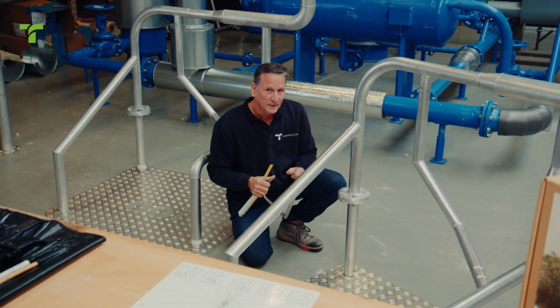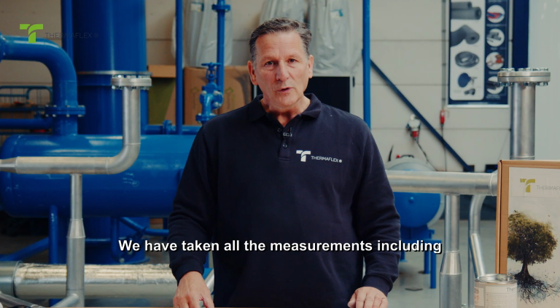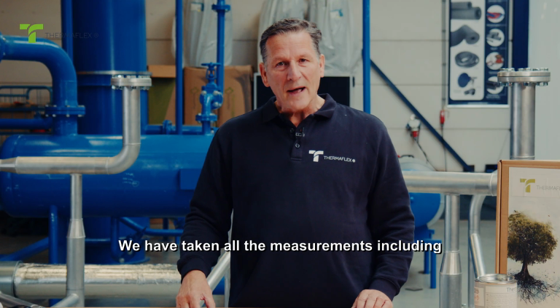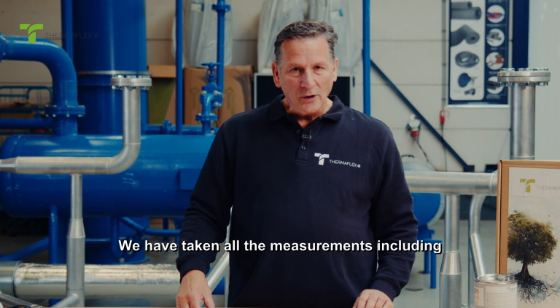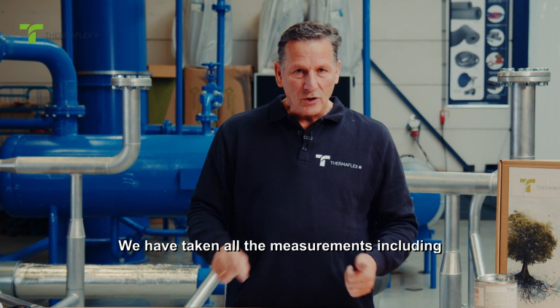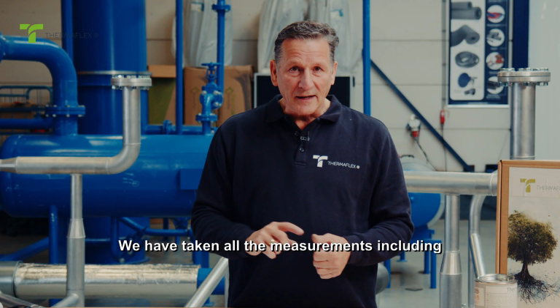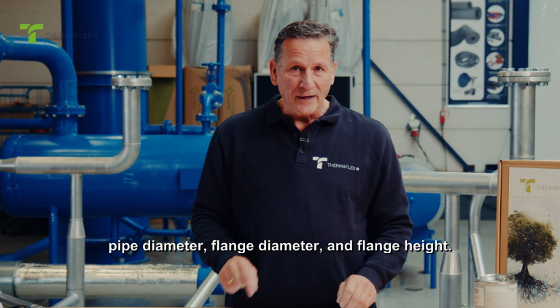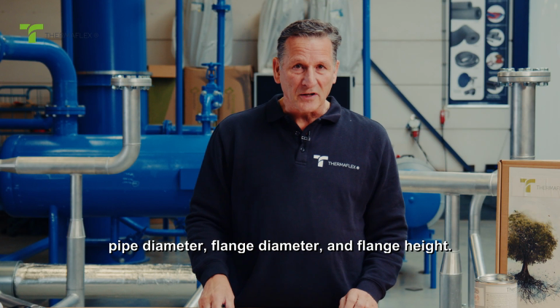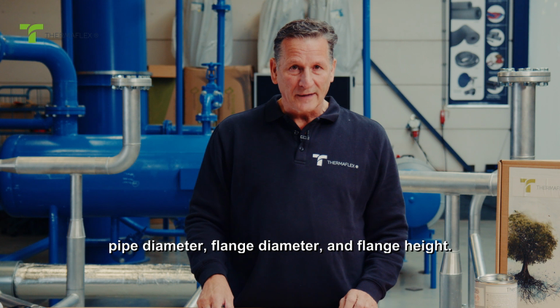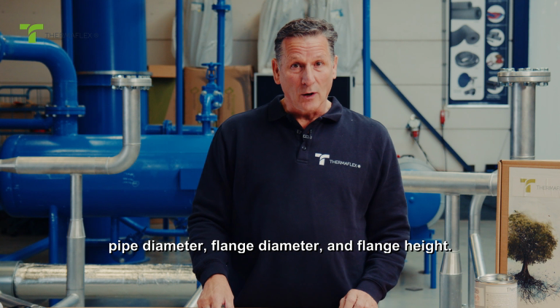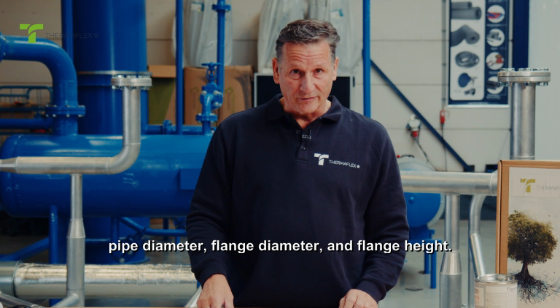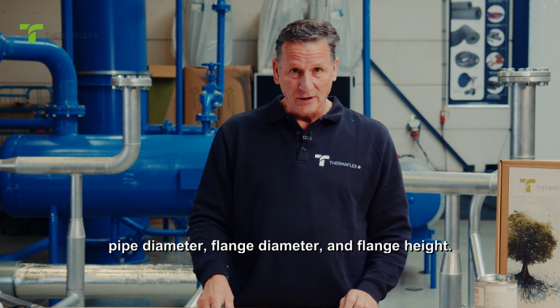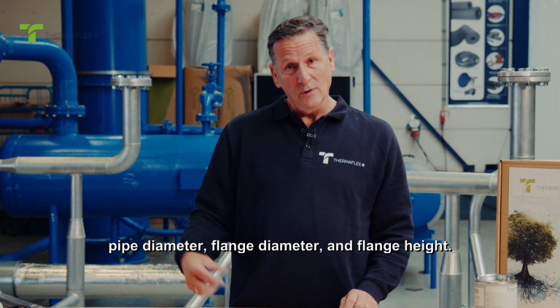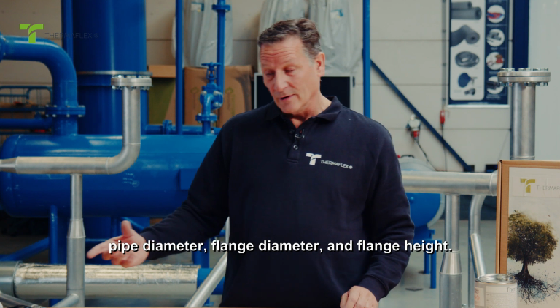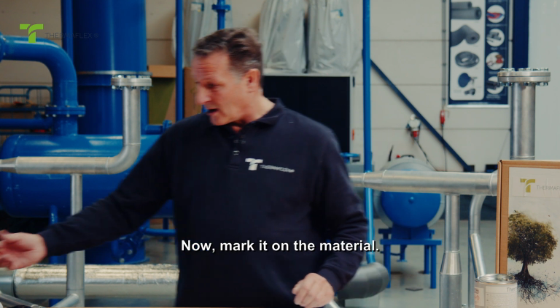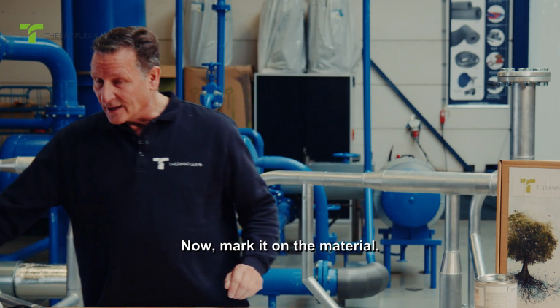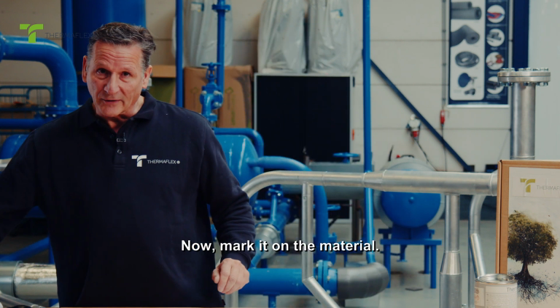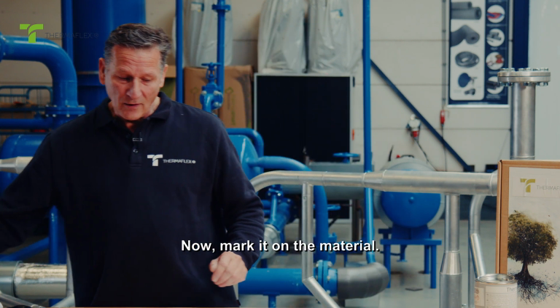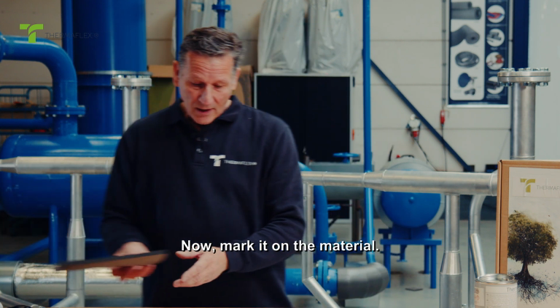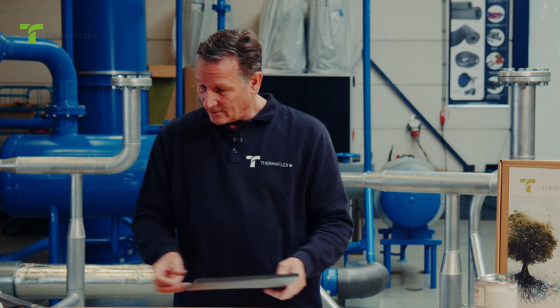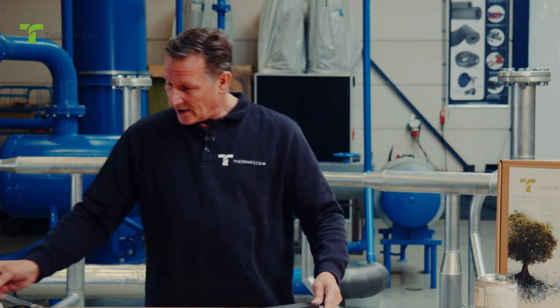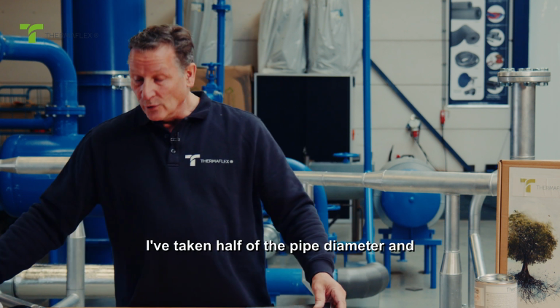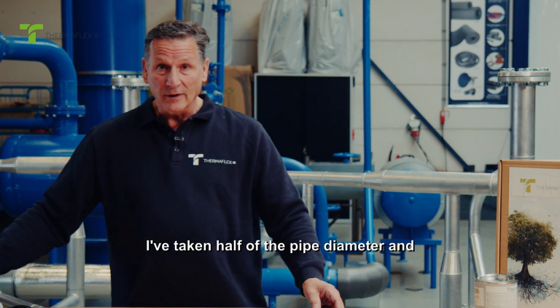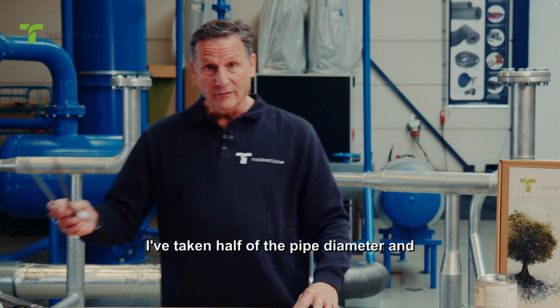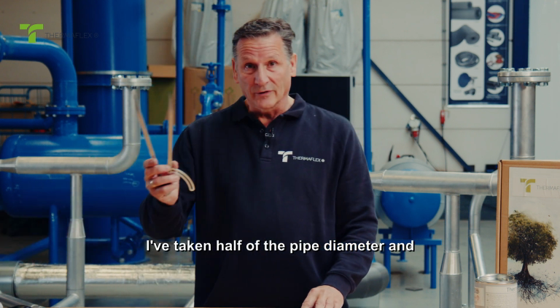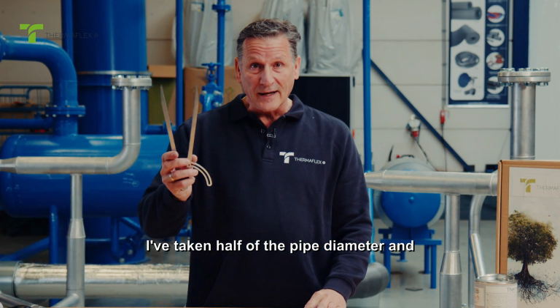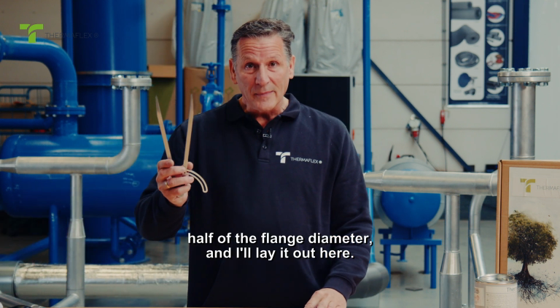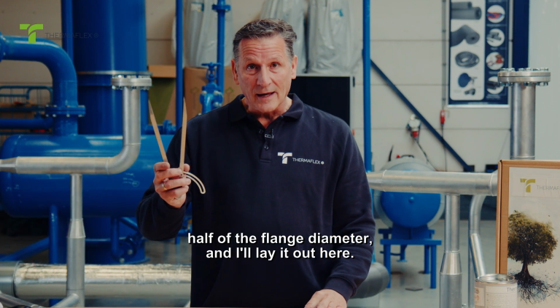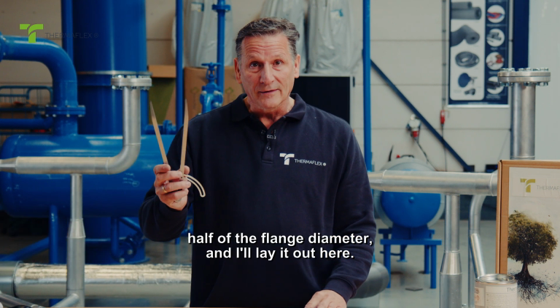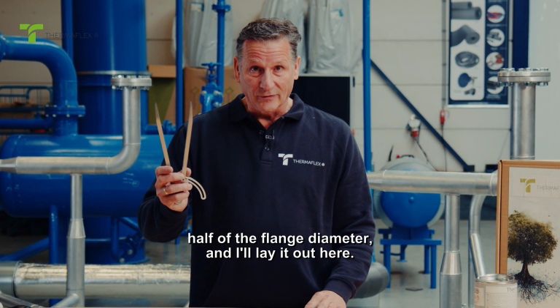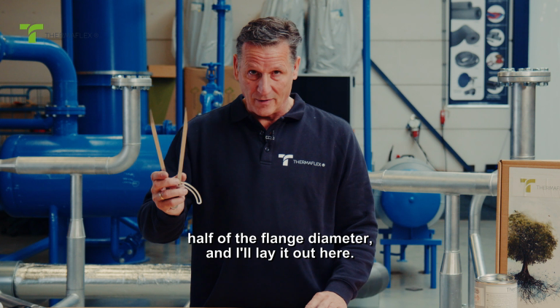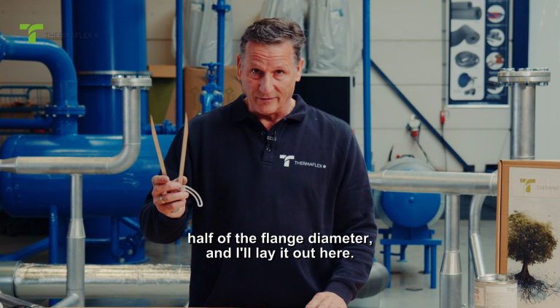We have taken all the measurements including pipe diameter, flange diameter, and flange height. Now mark it on the material. I've taken half of the pipe diameter and half of the flange diameter, and I'll lay it out here.